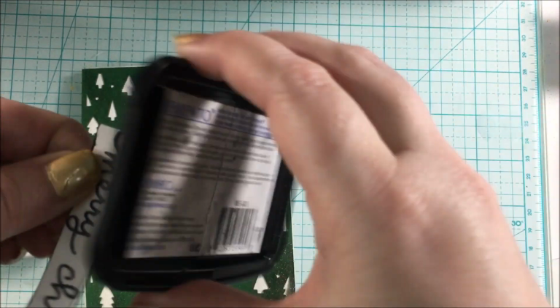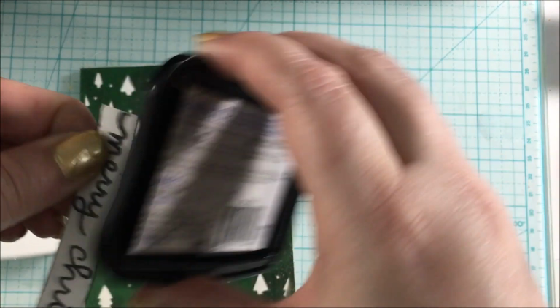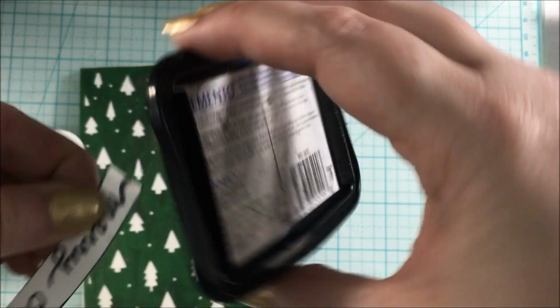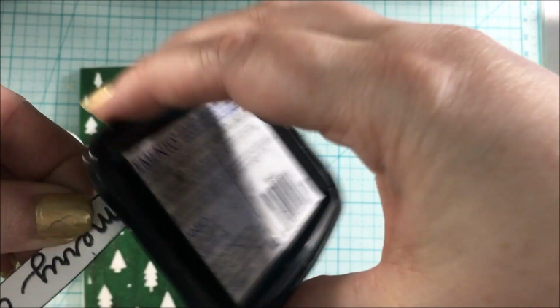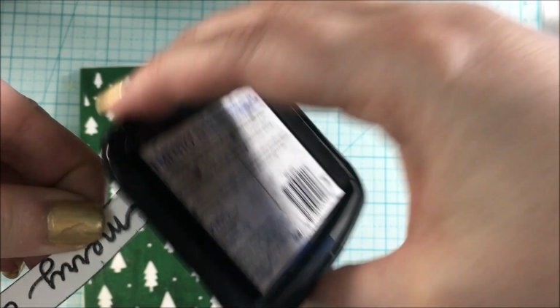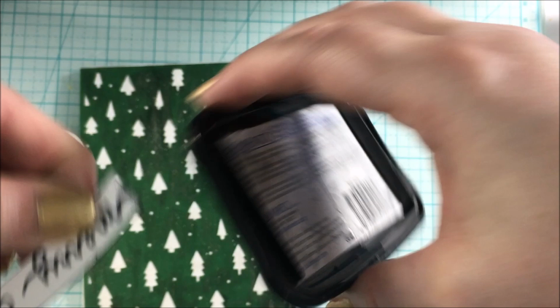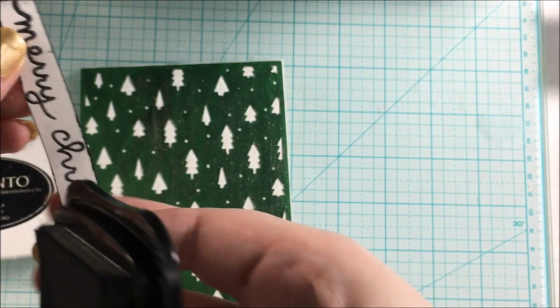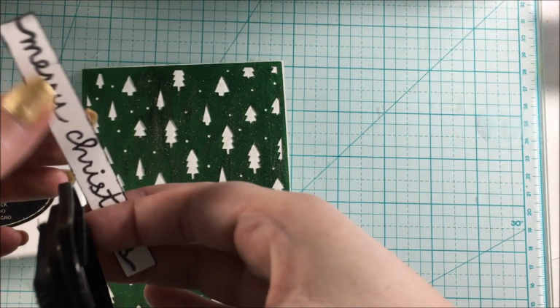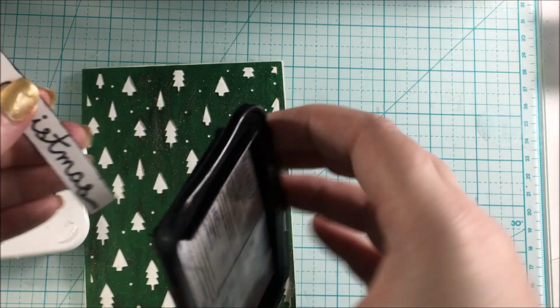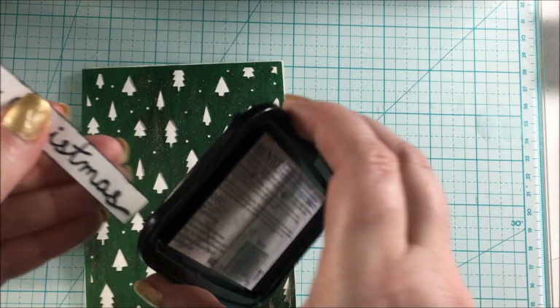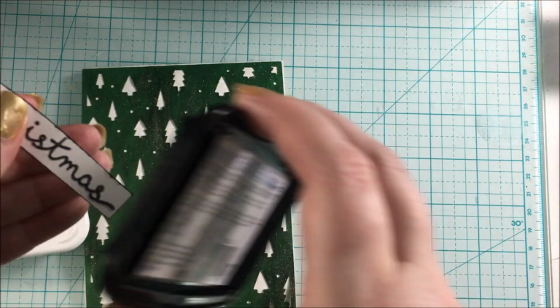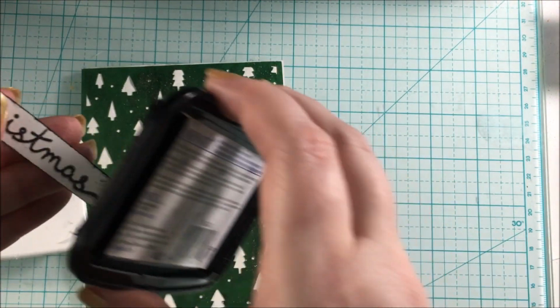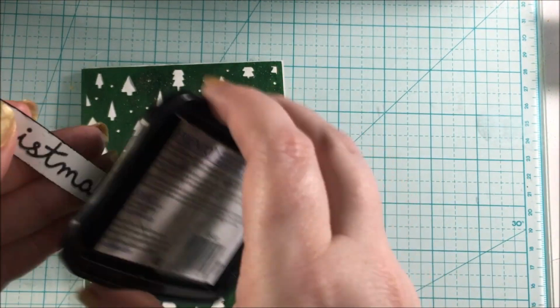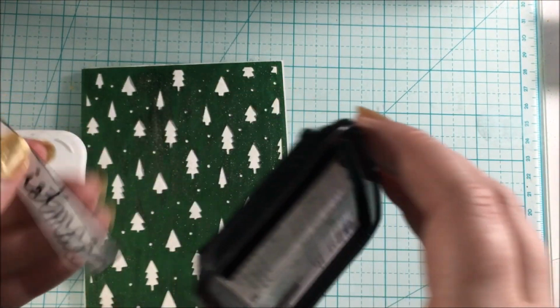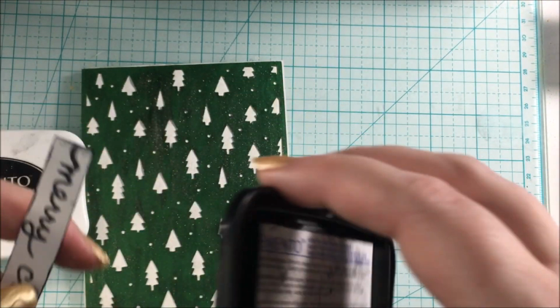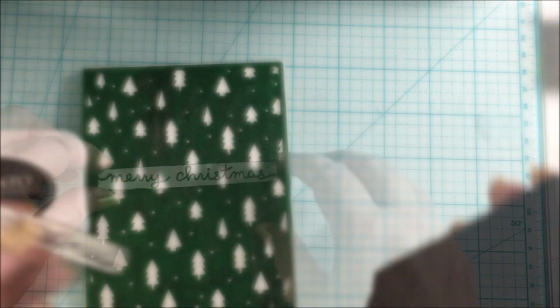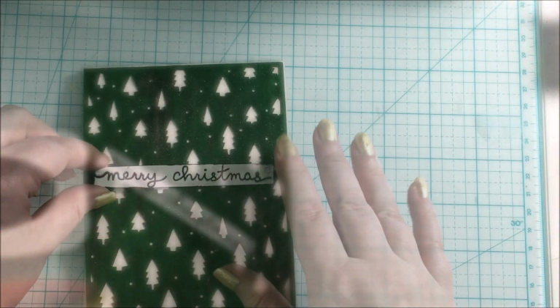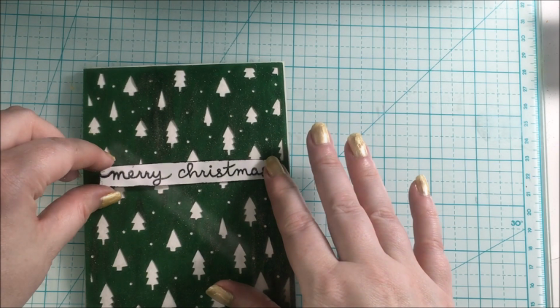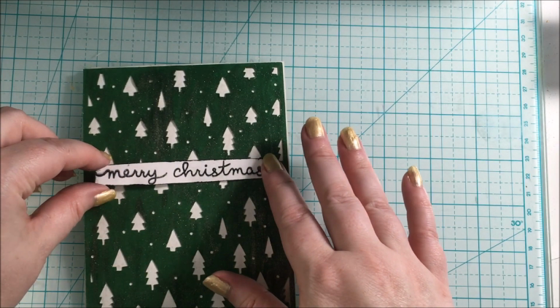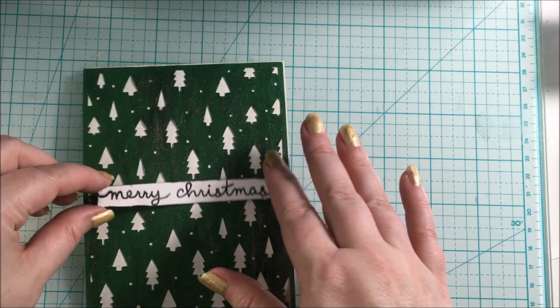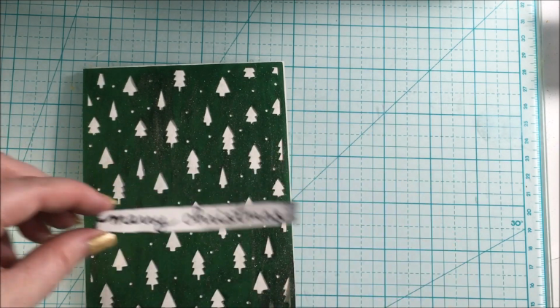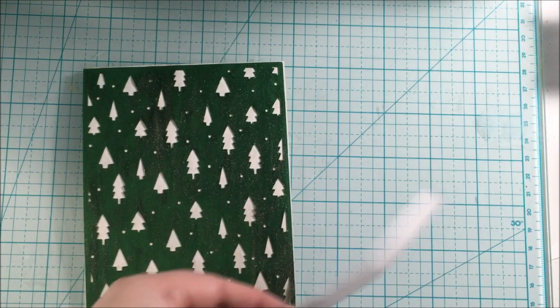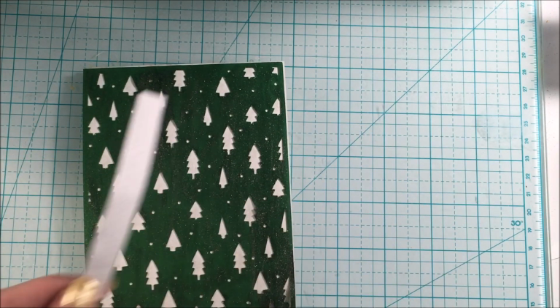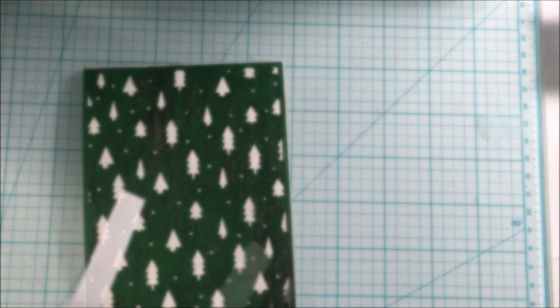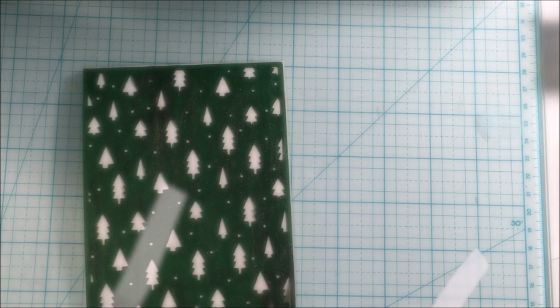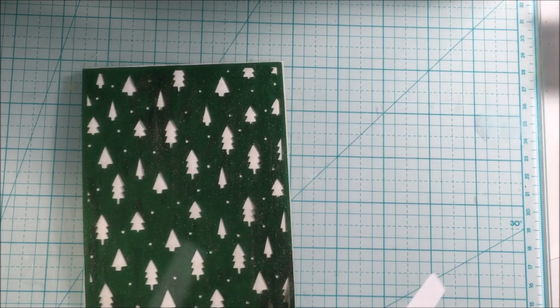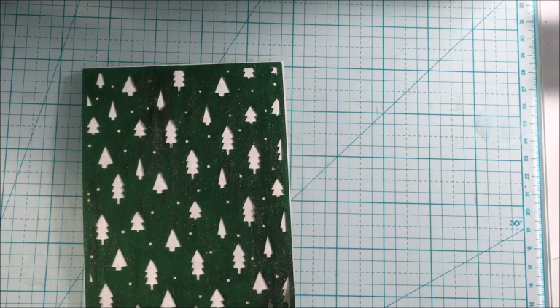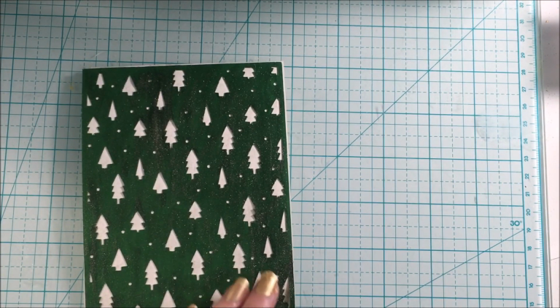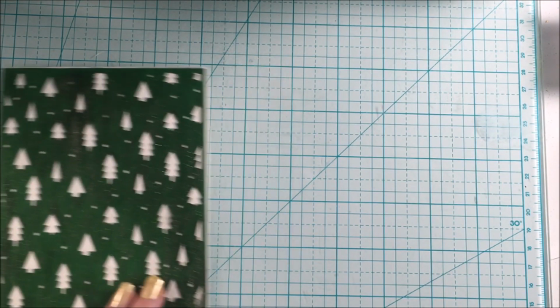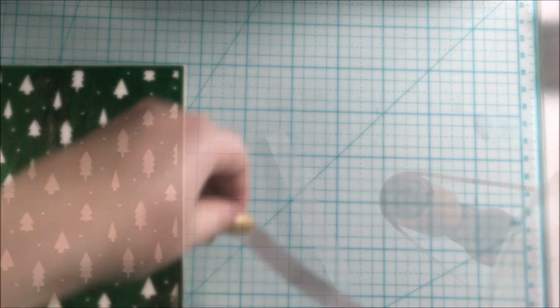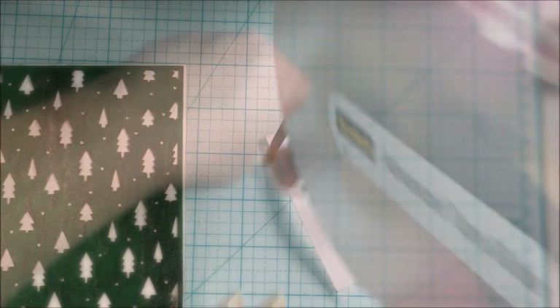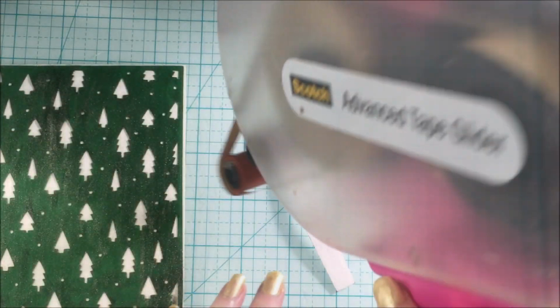Then I was ready to adhere this banner to the card. To do that, I grabbed out the Advanced Tape Glider from Scotch, which is also available at Scrapbook.com.